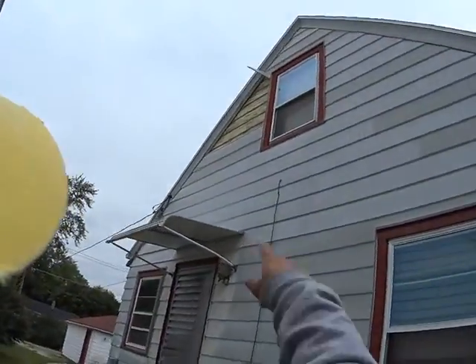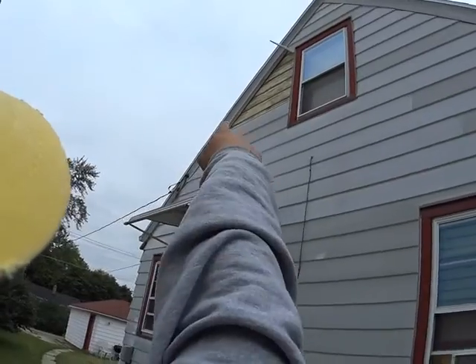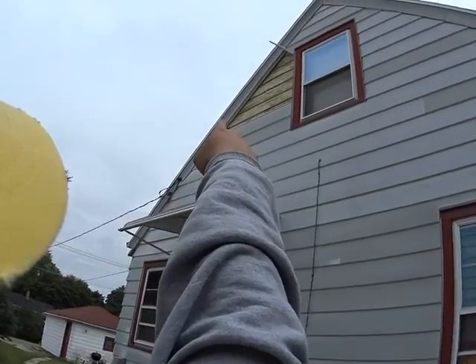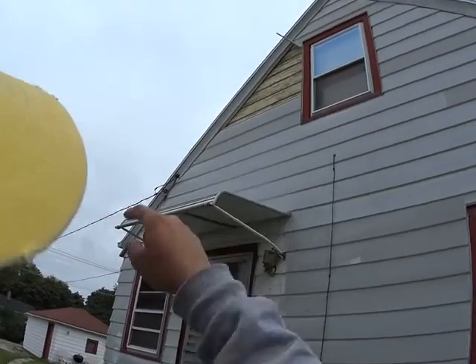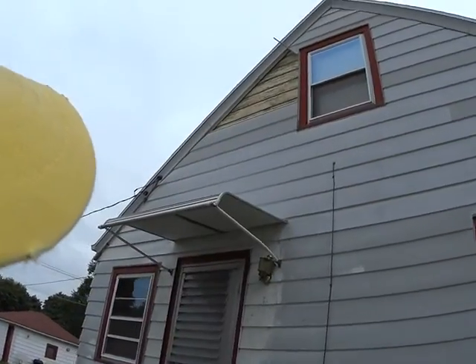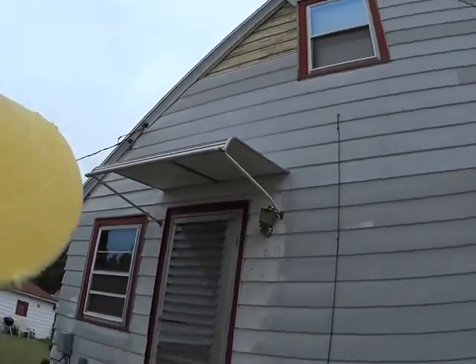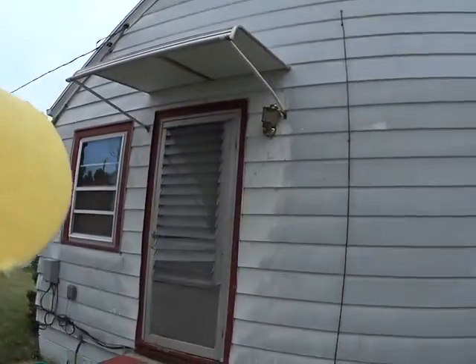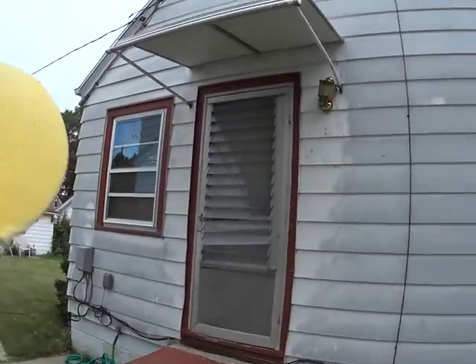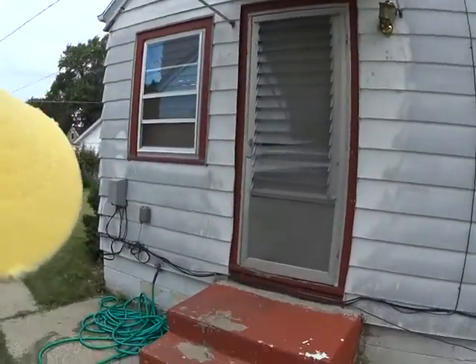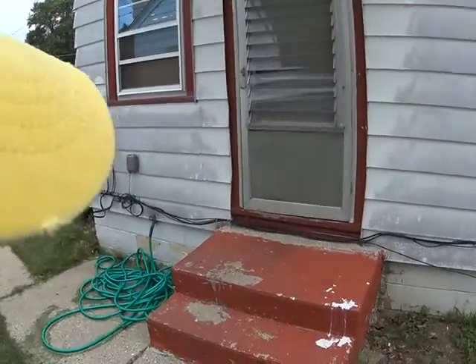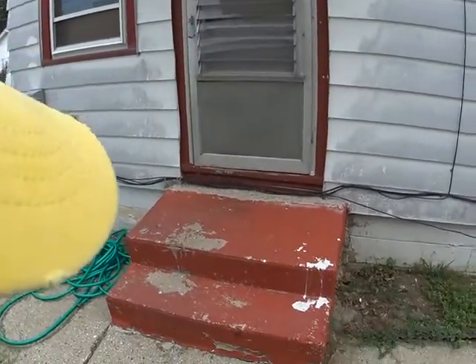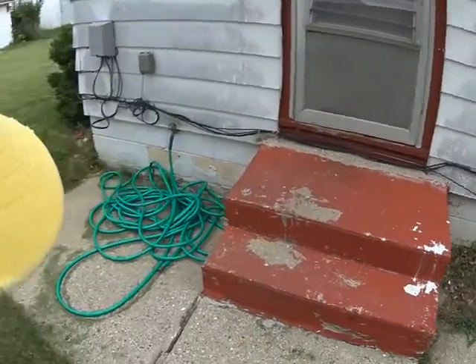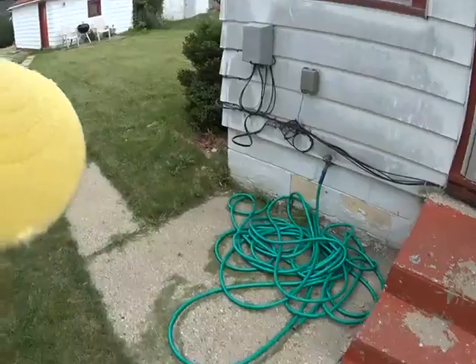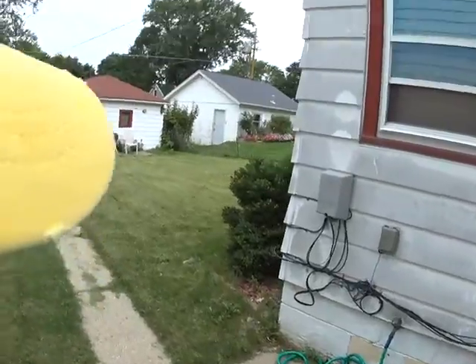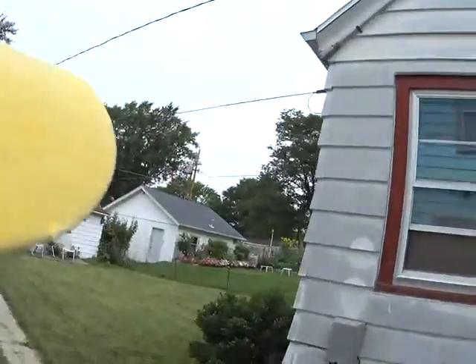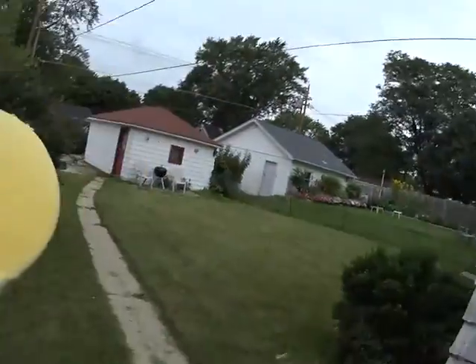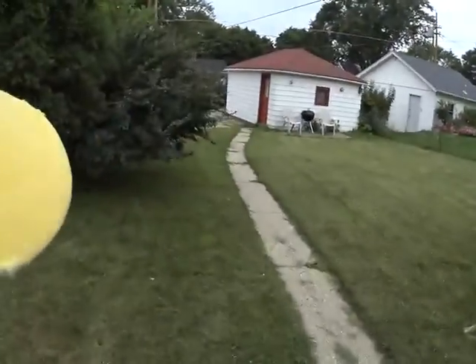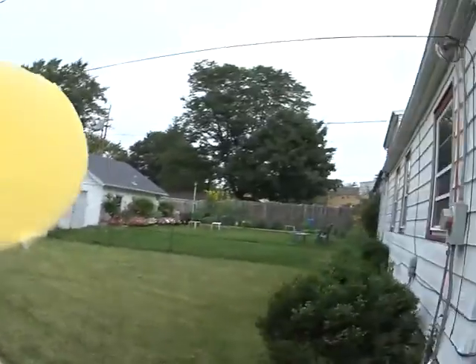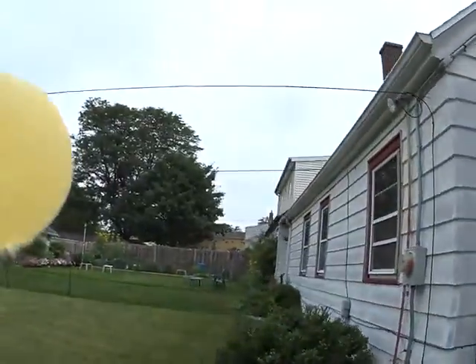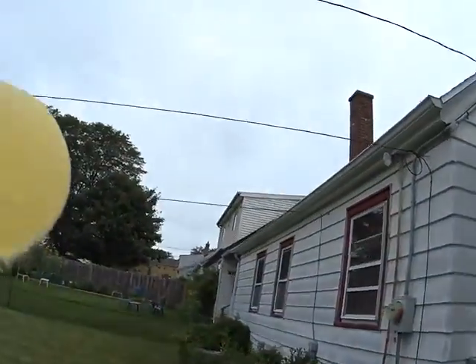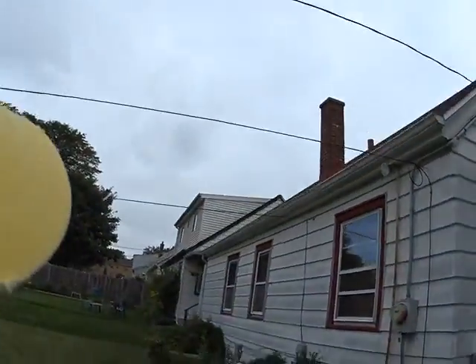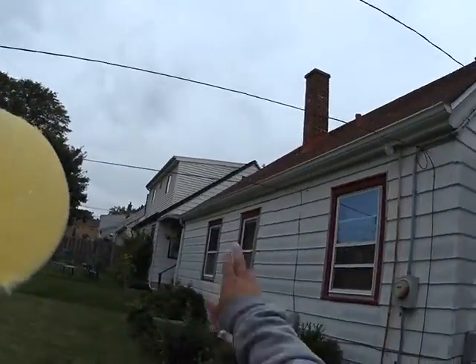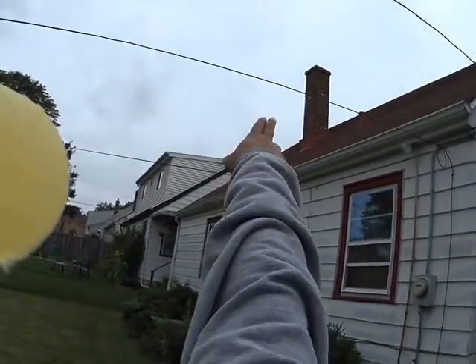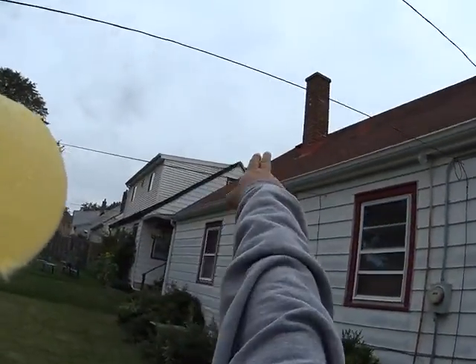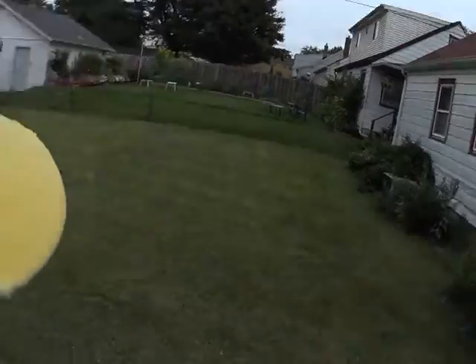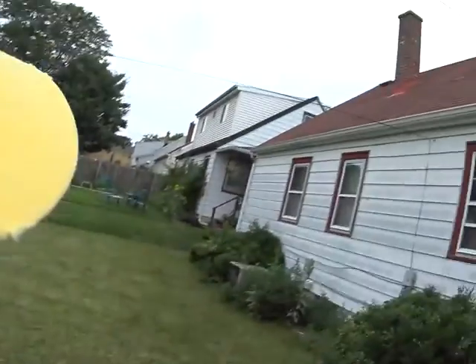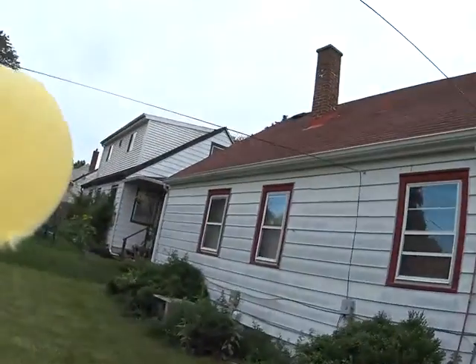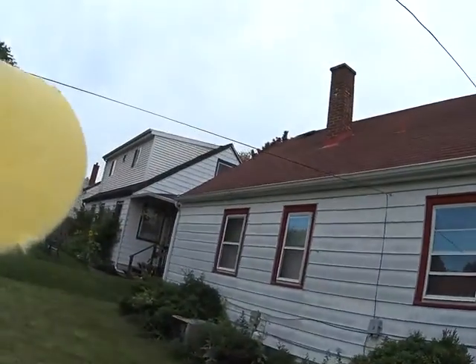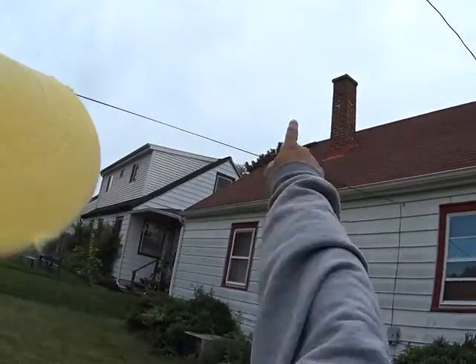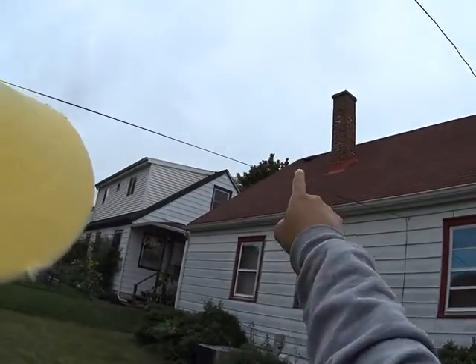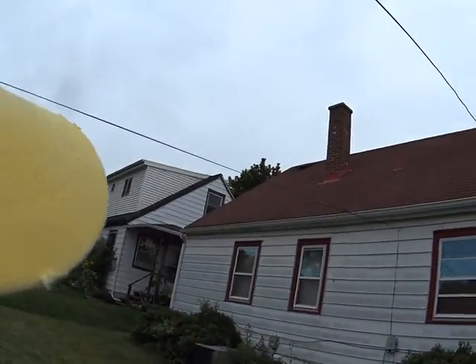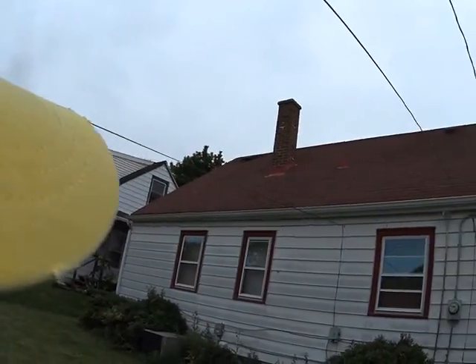We just need some siding work here — this is aluminum. We do have some tuck pointing that needs to happen on the chimney, and we need a cap that we need to put on there.